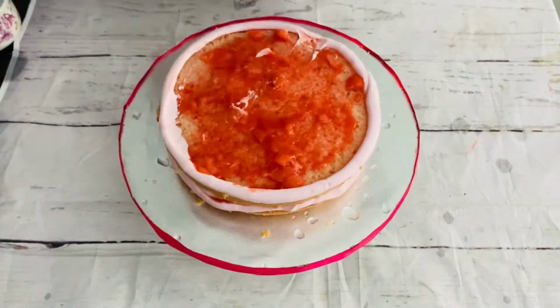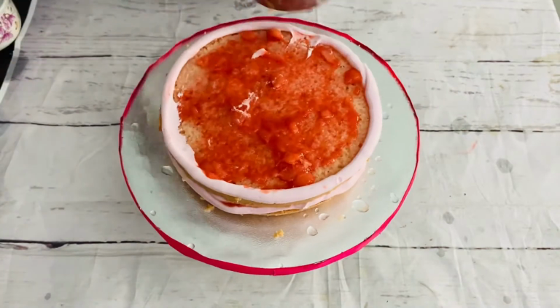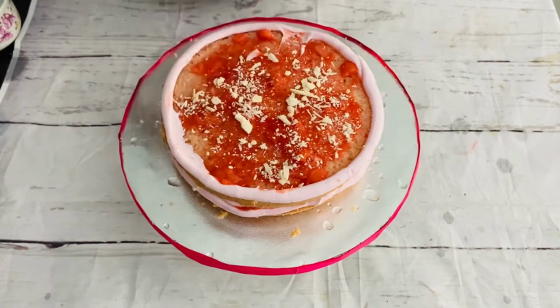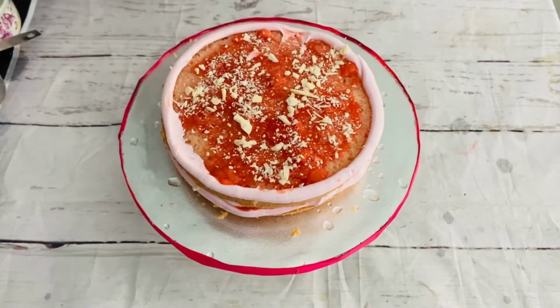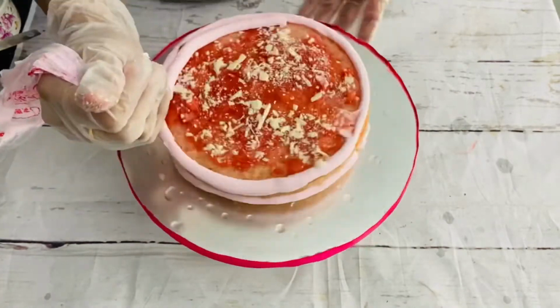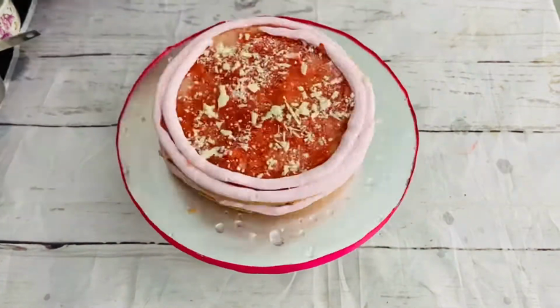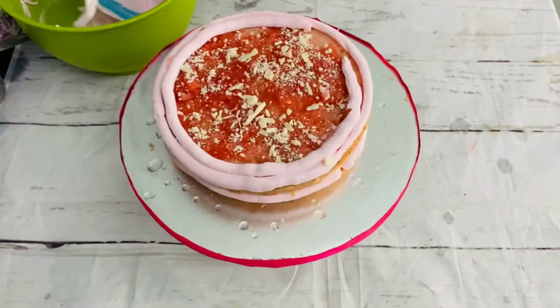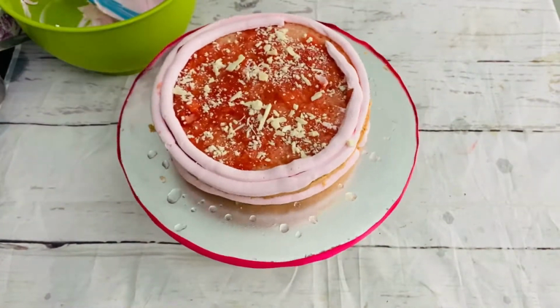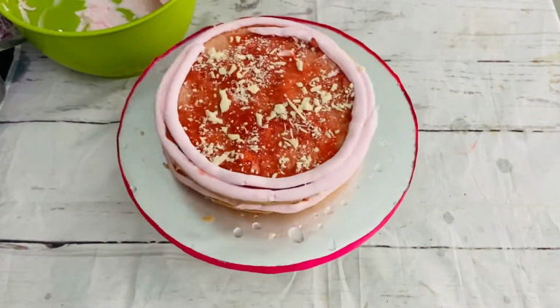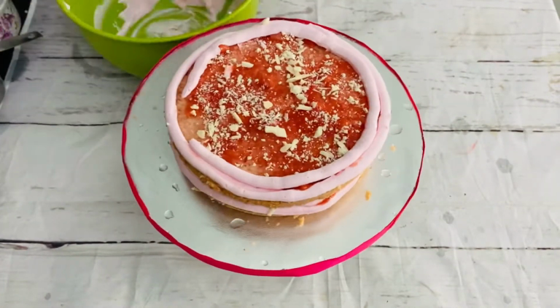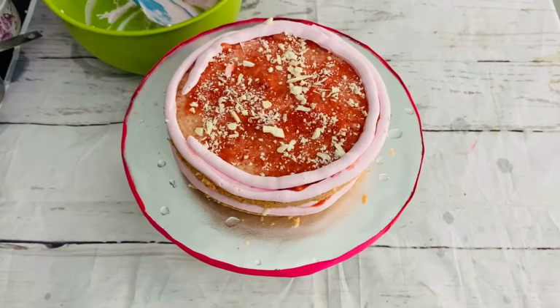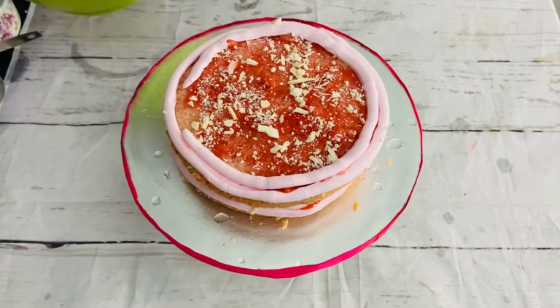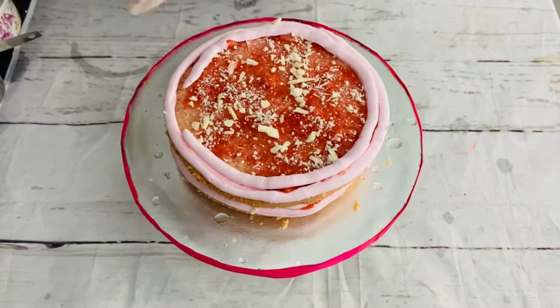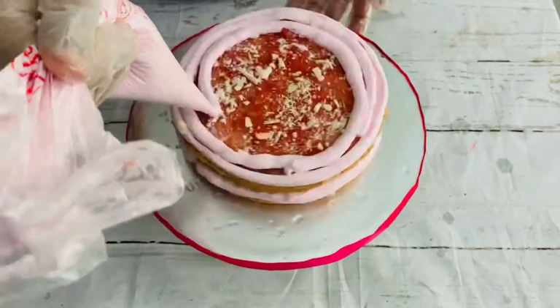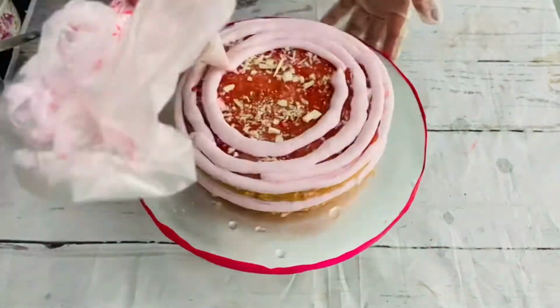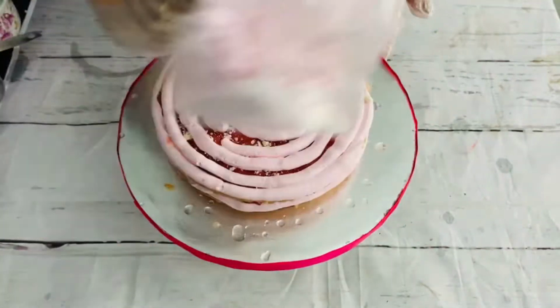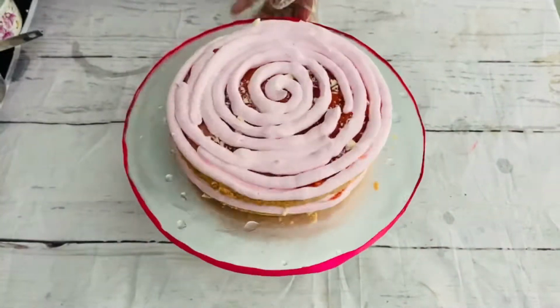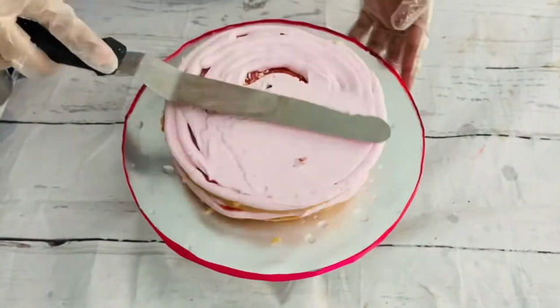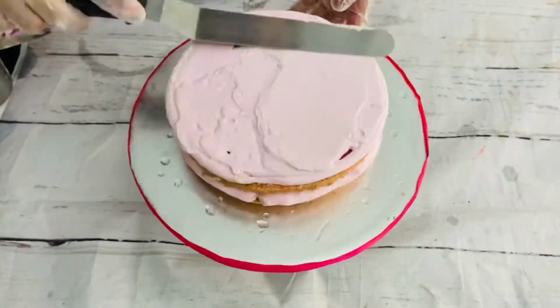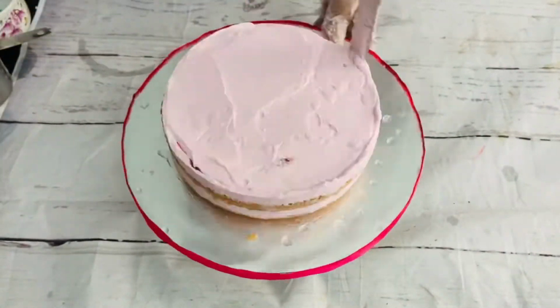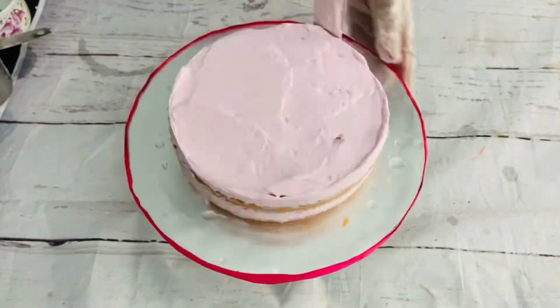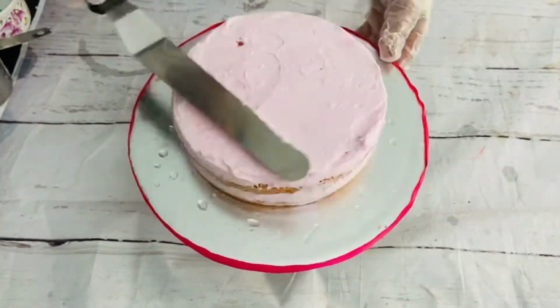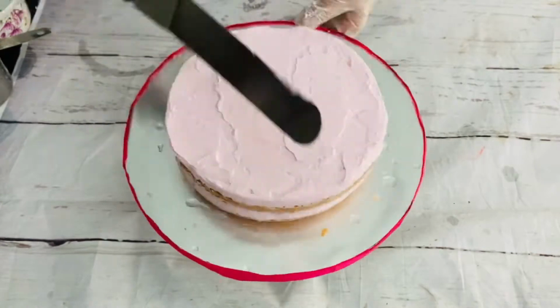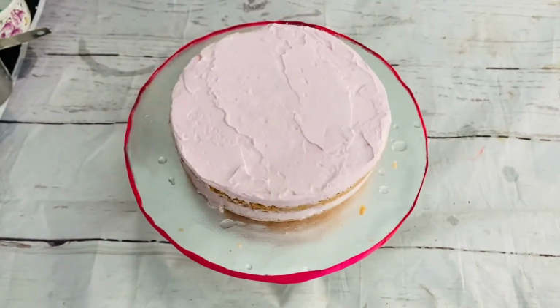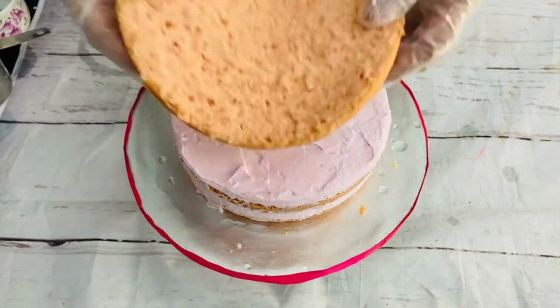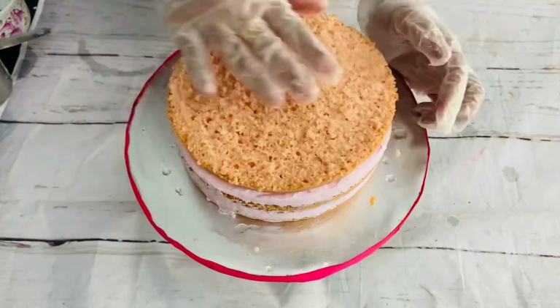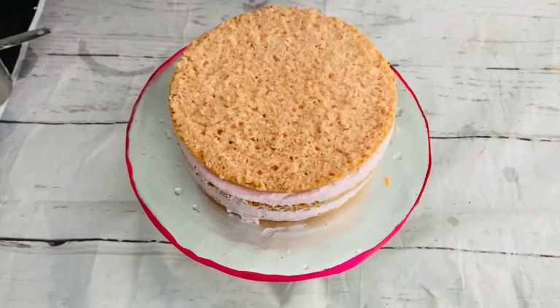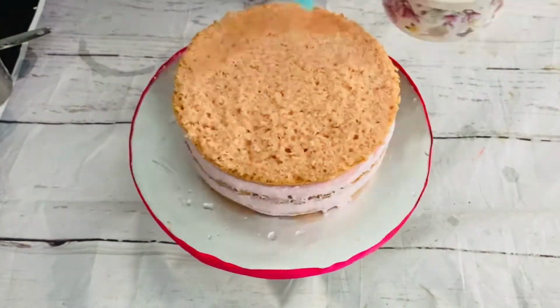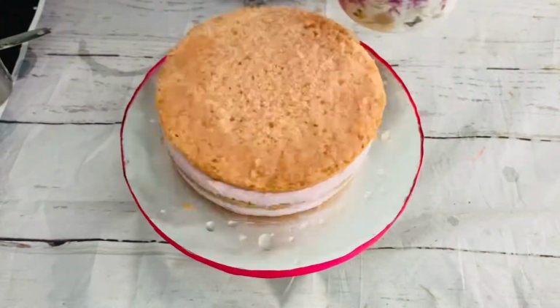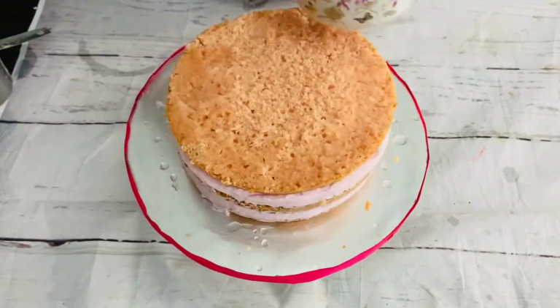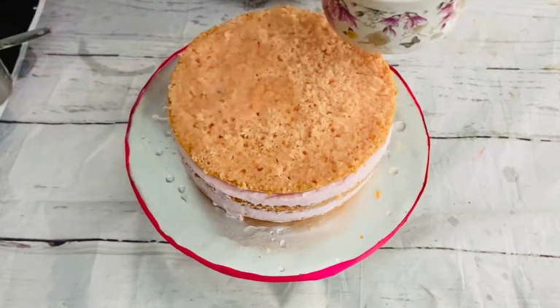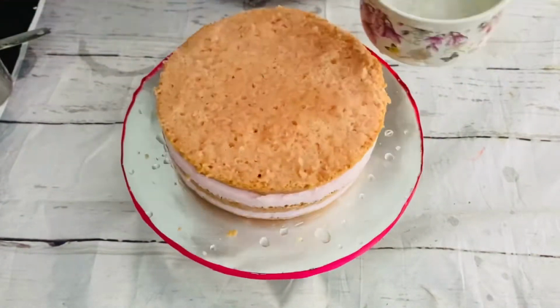Finally, I am going to use a cream — these are fresh, not whipped cream. If you have already made it, then cut it into small pieces. I am going to use a cookie and put it in as a filling.